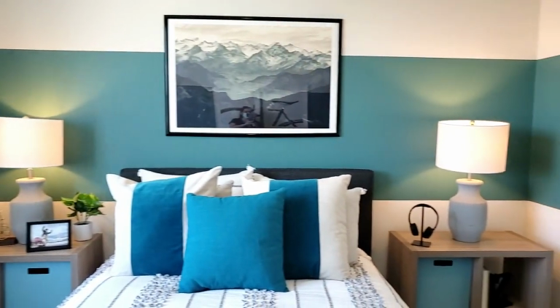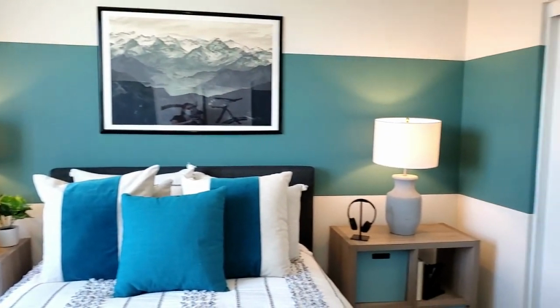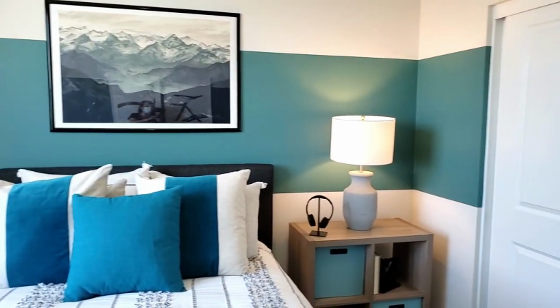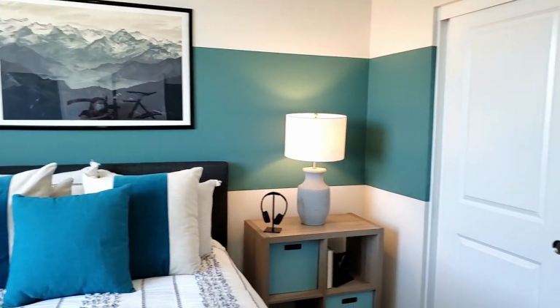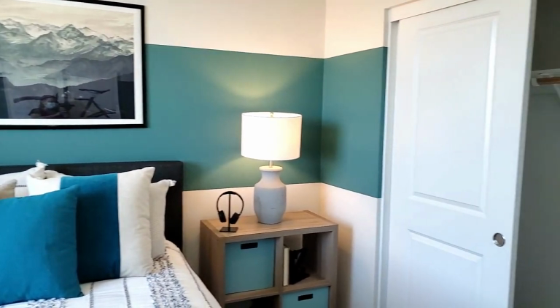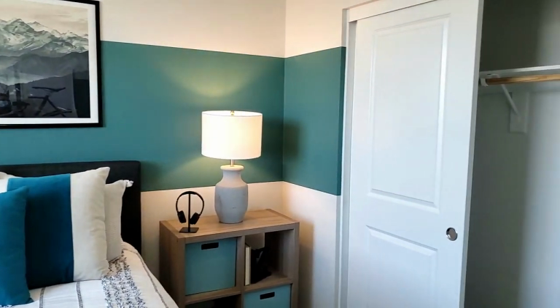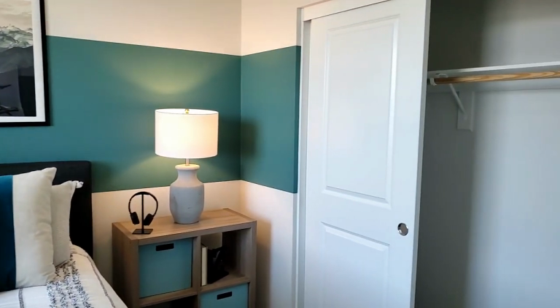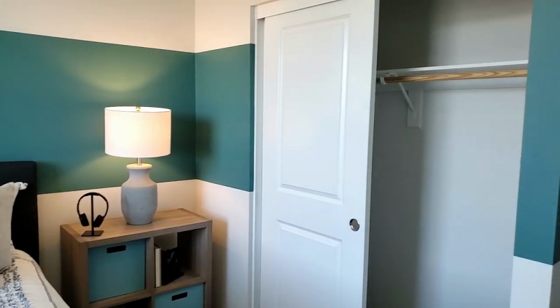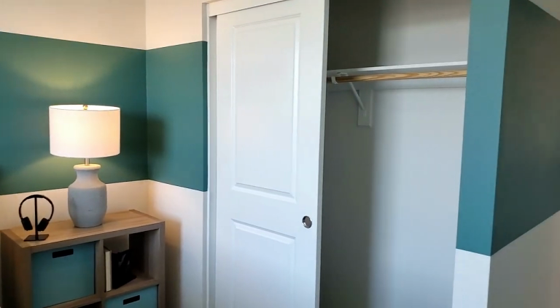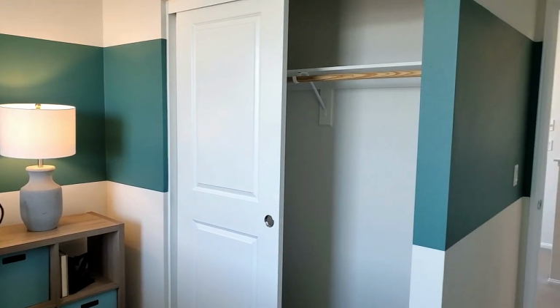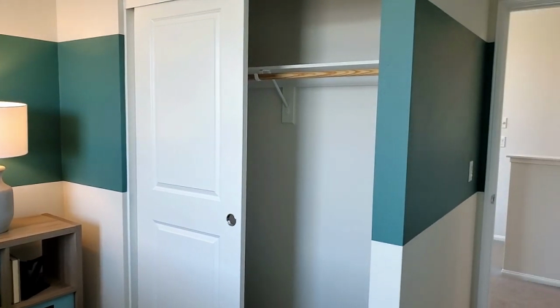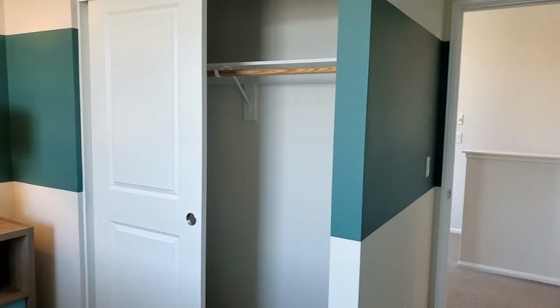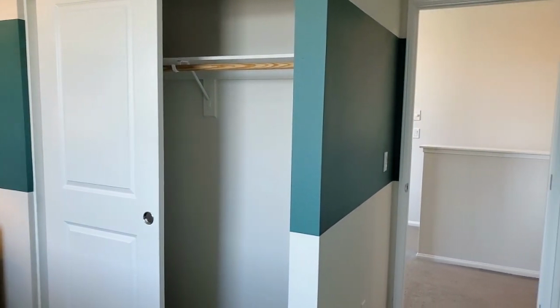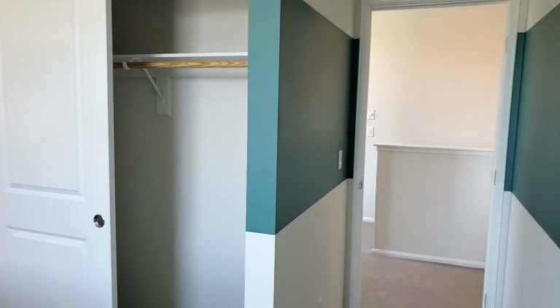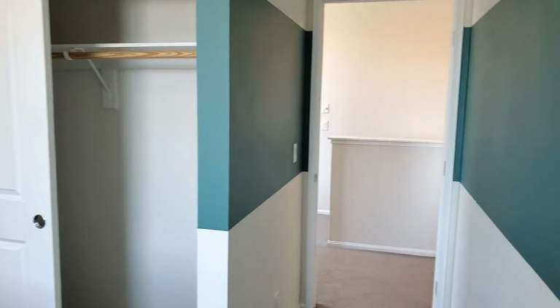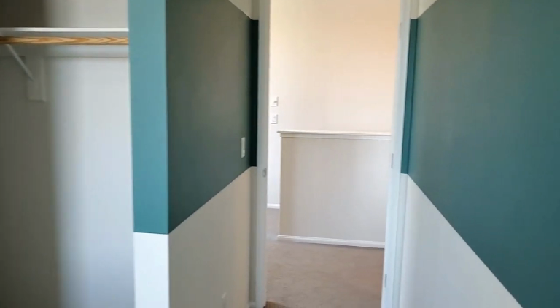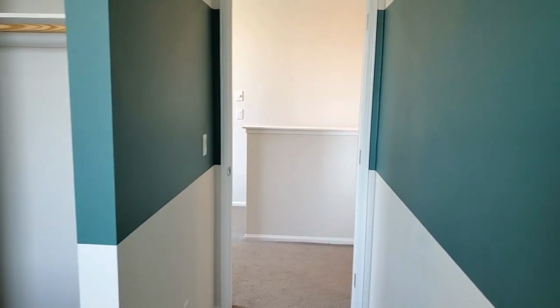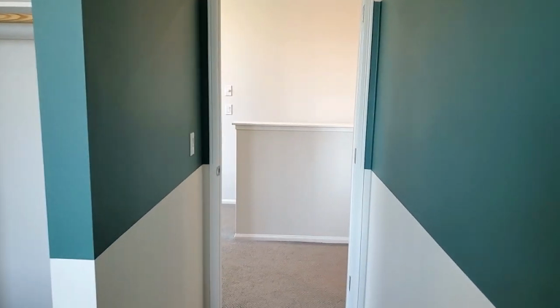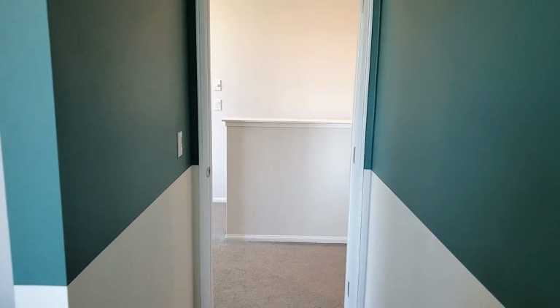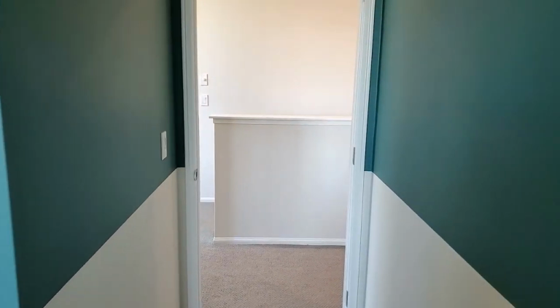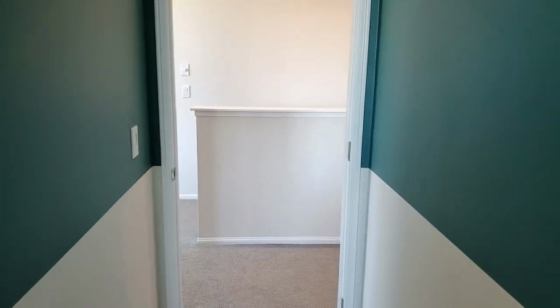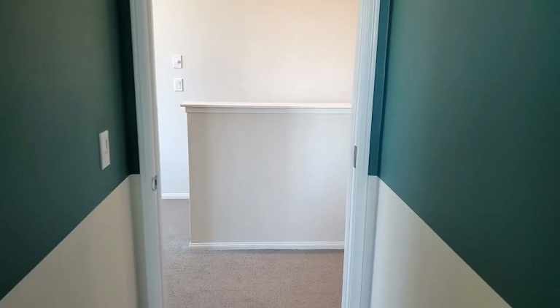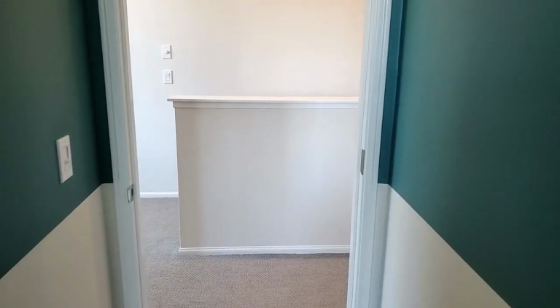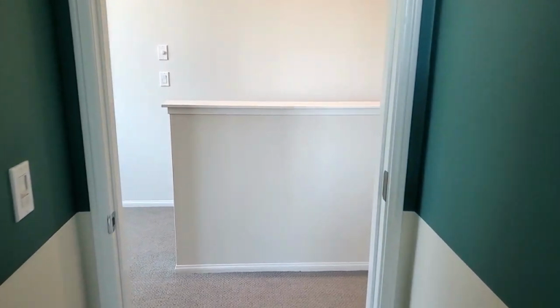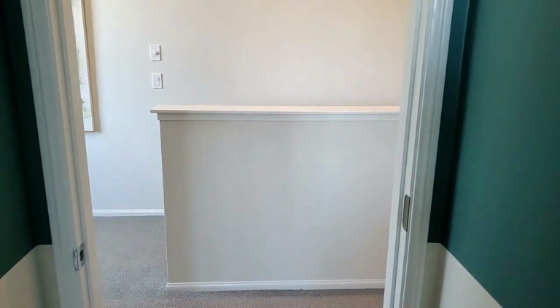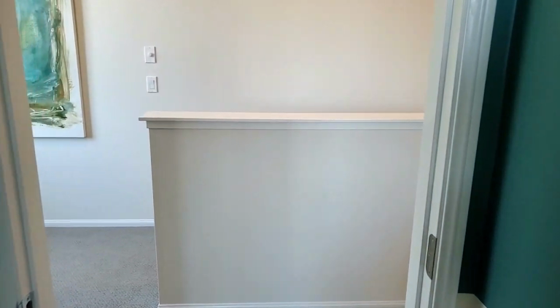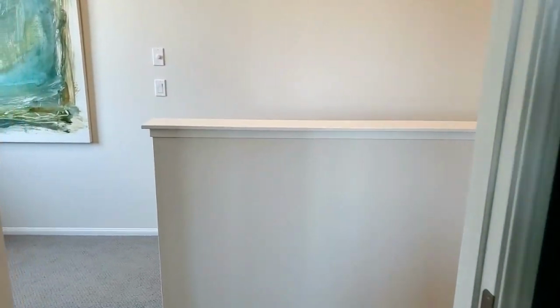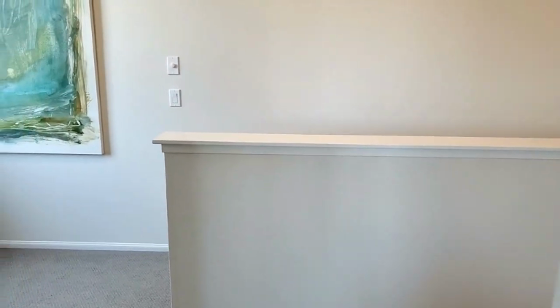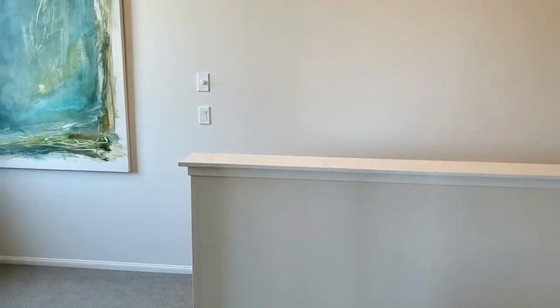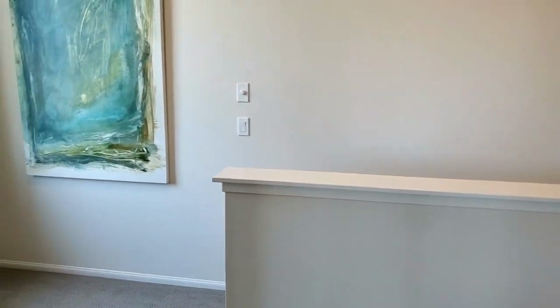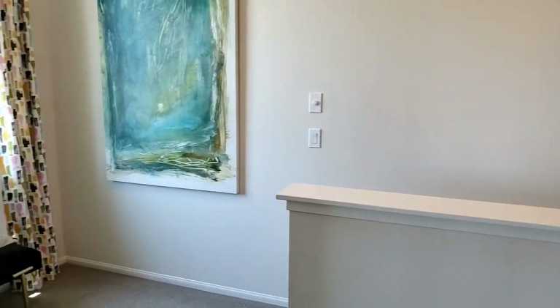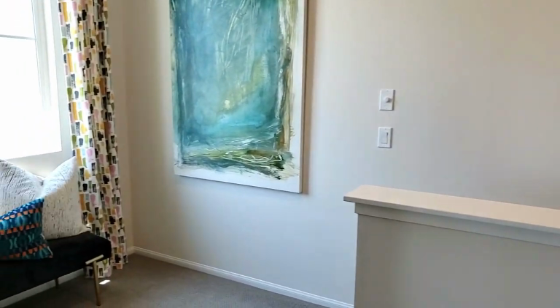Meritage Homes prides itself on superior construction by offering a 10-year structural warranty, a two-year functional major mechanical warranty on HVAC, plumbing, and electrical, and a one-year builder workmanship and materials warranty as well.